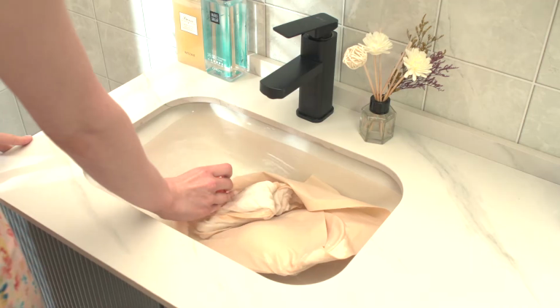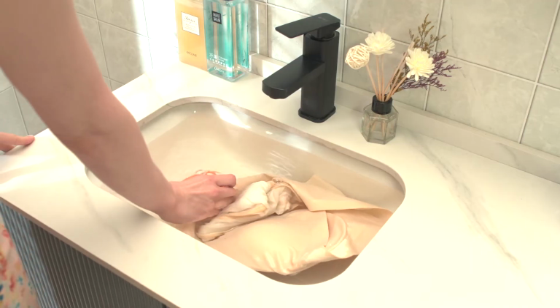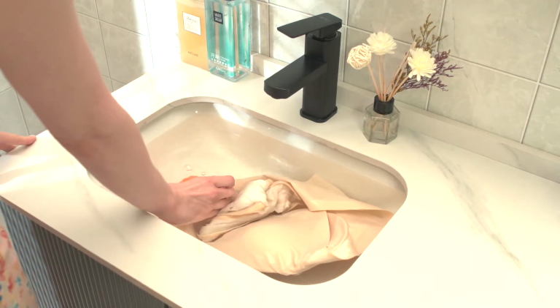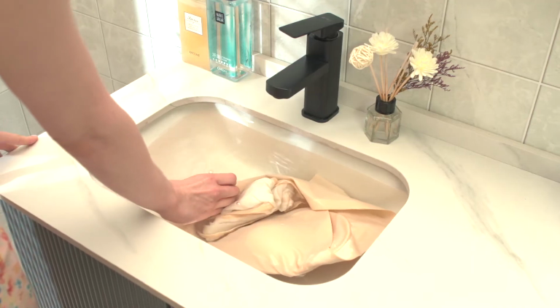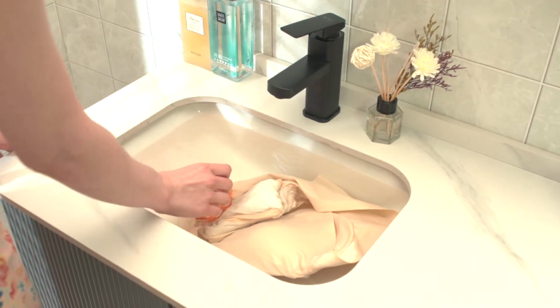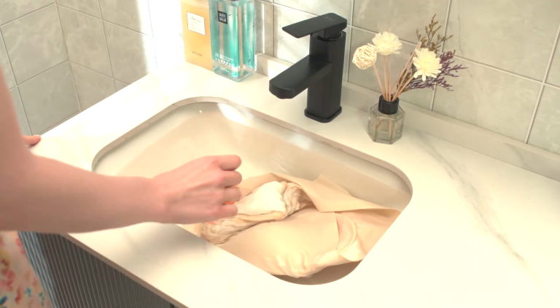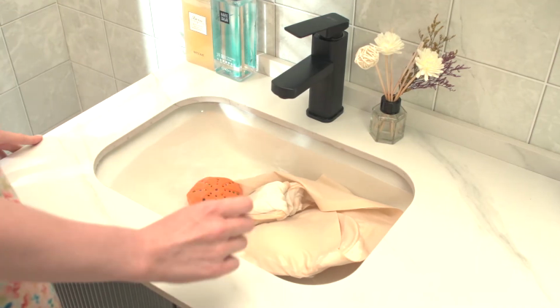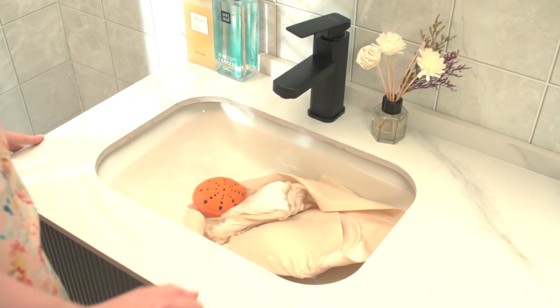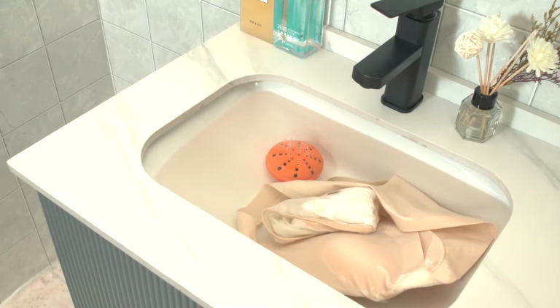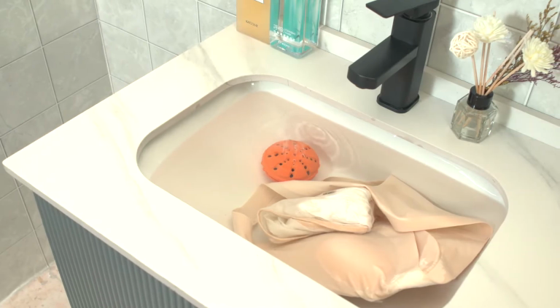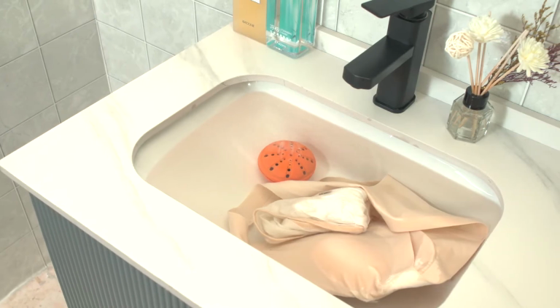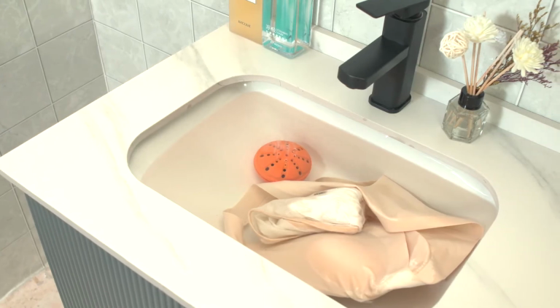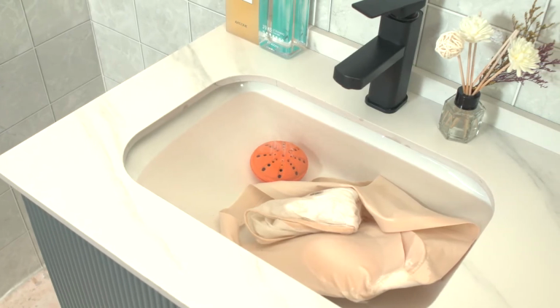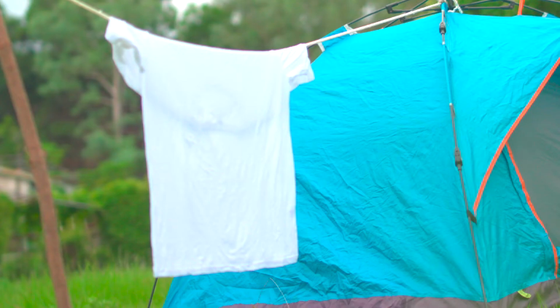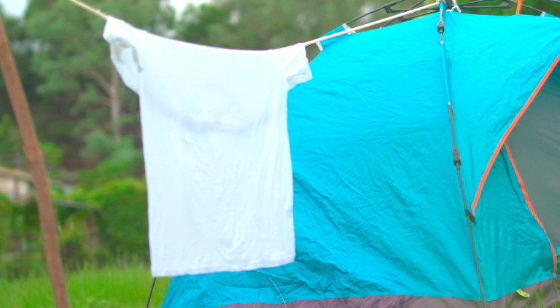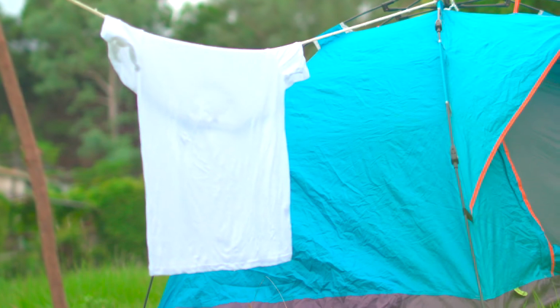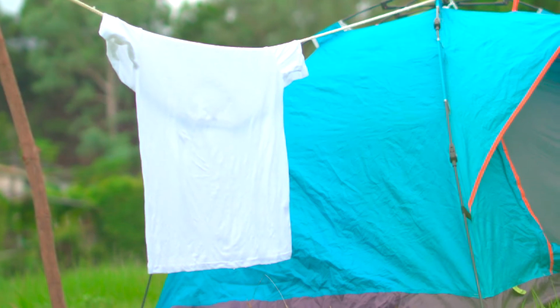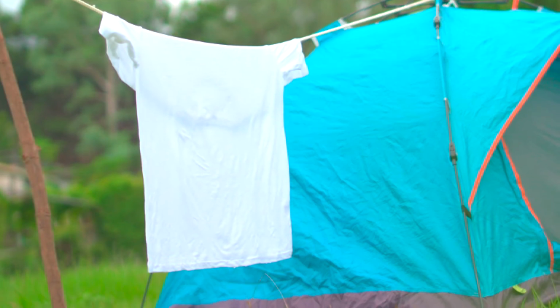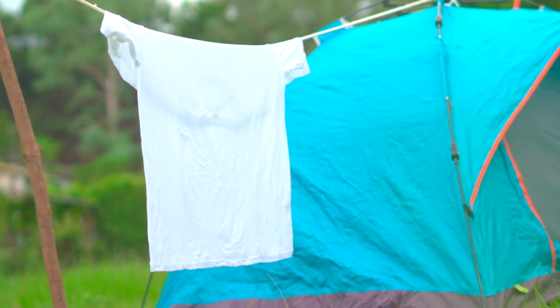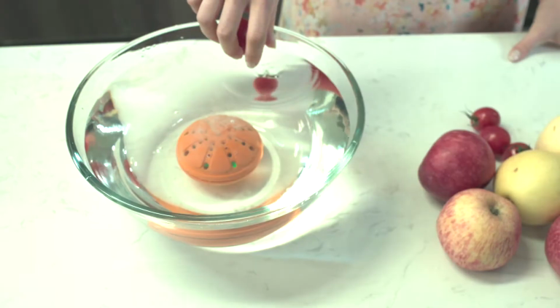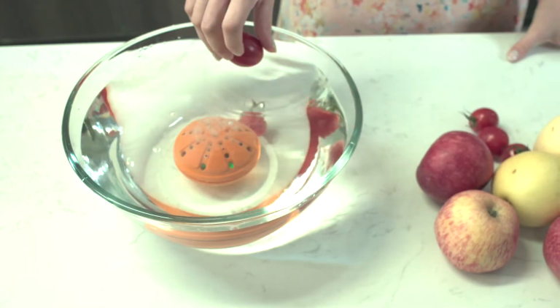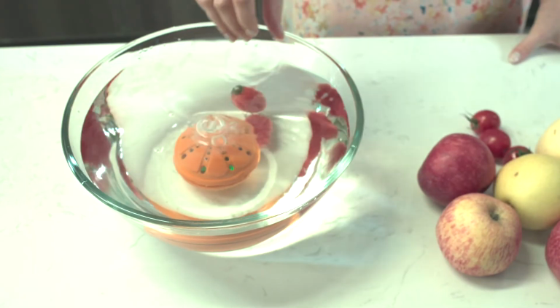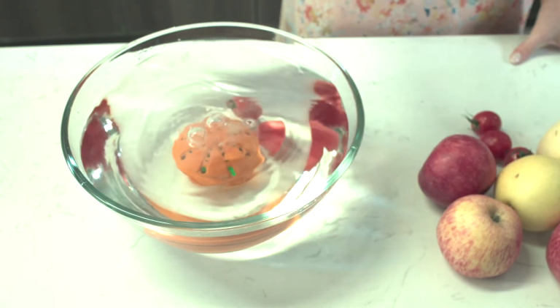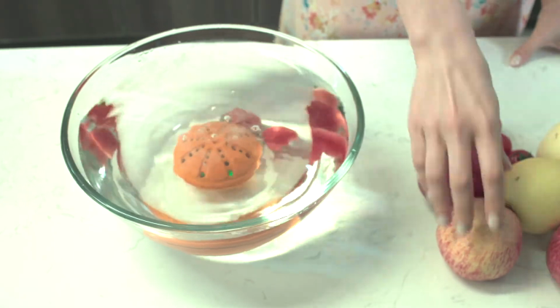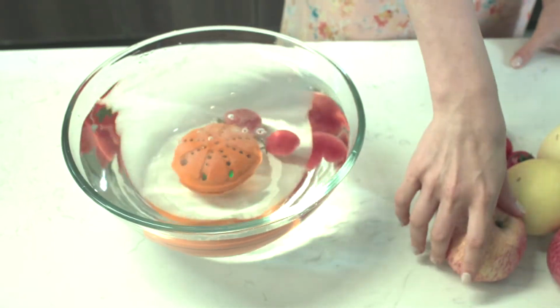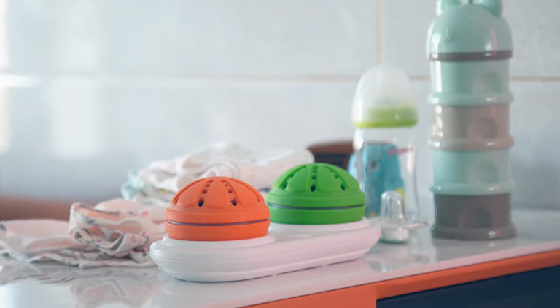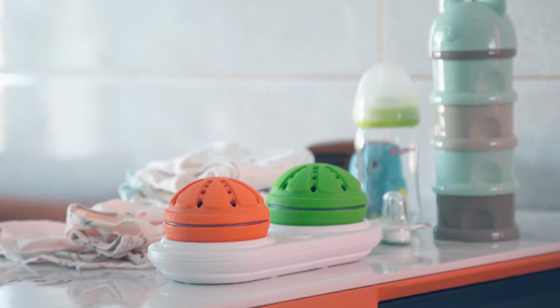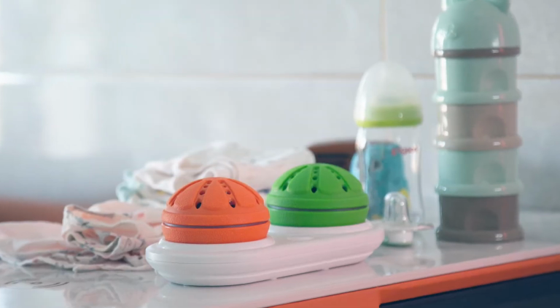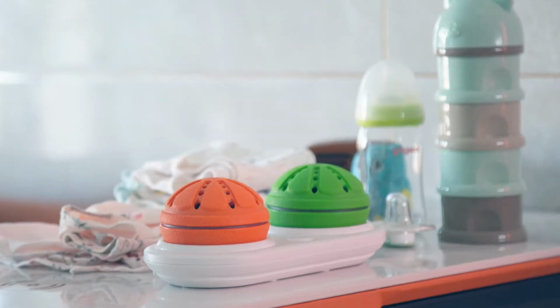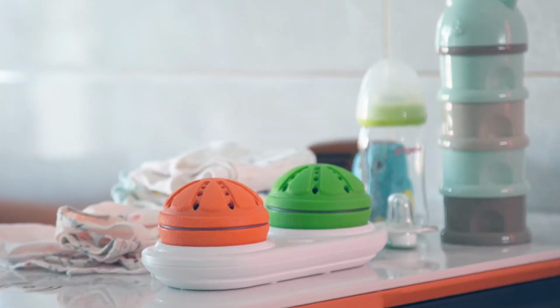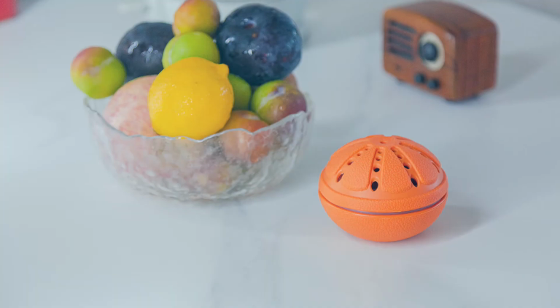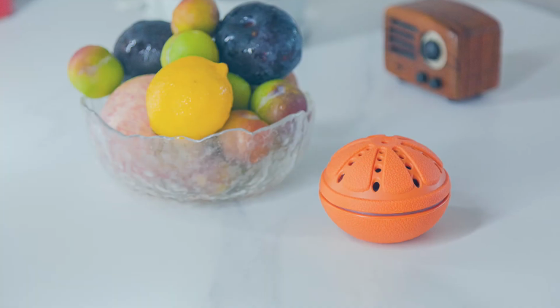WashWow W1 is a revolutionary cleaning device. Want to stay clean and healthy? This ball is your right choice.